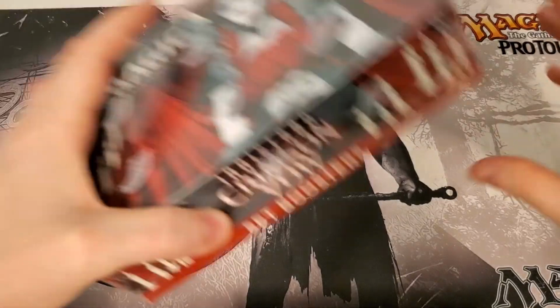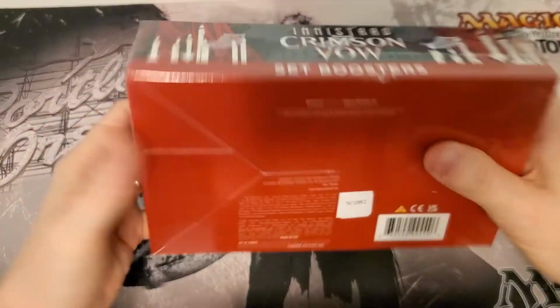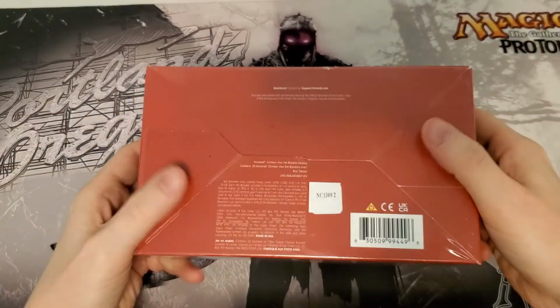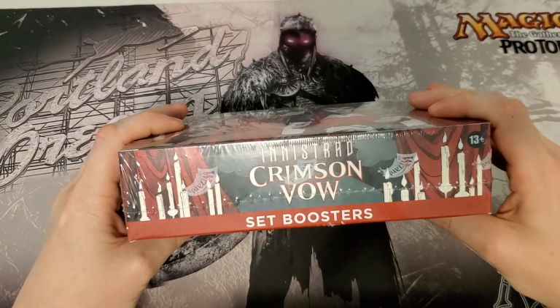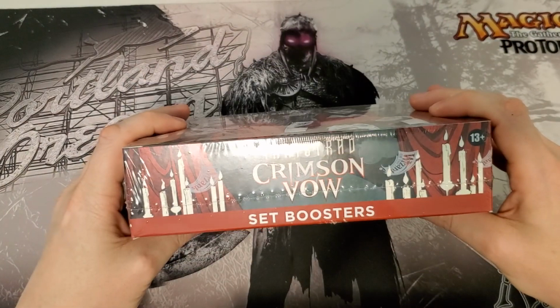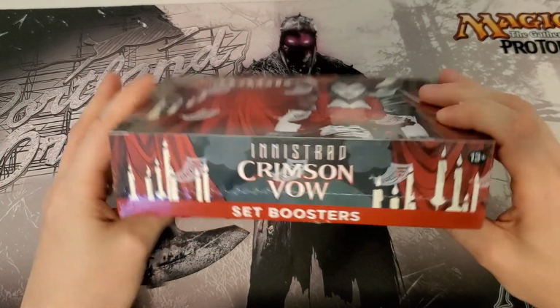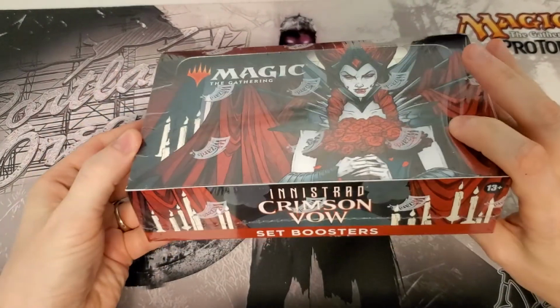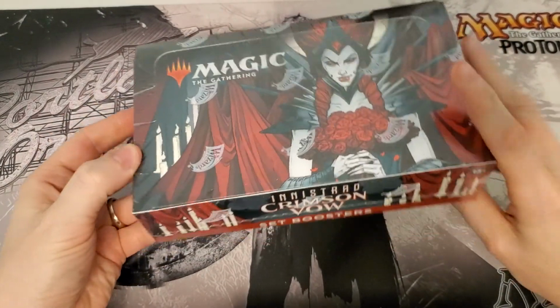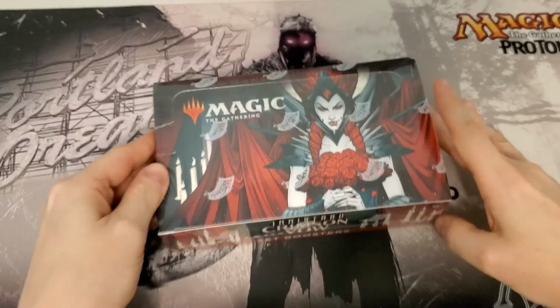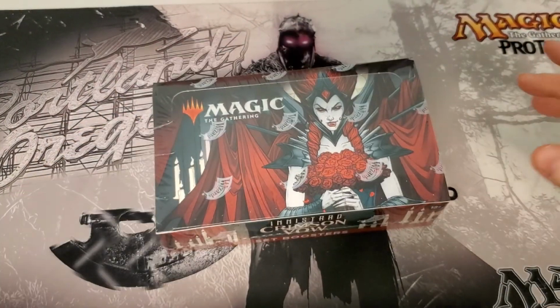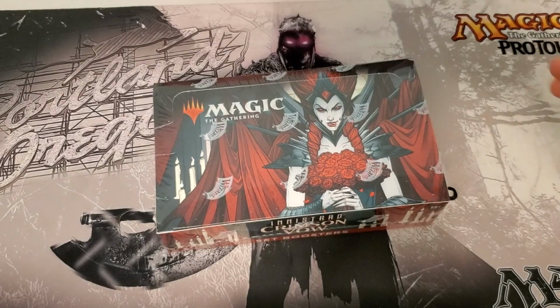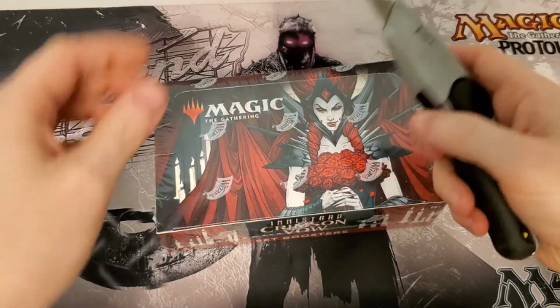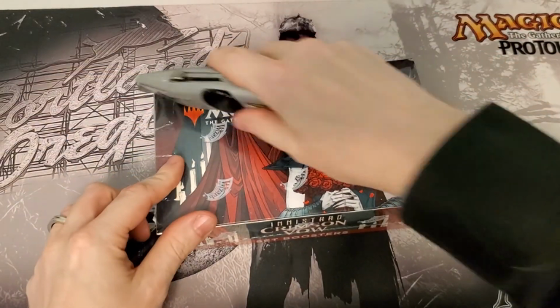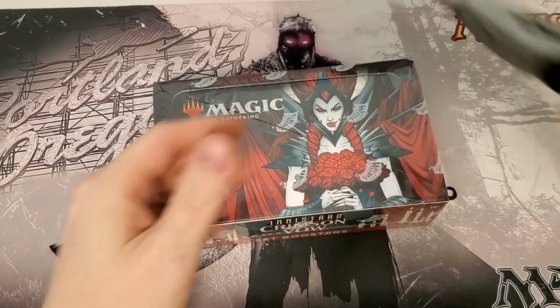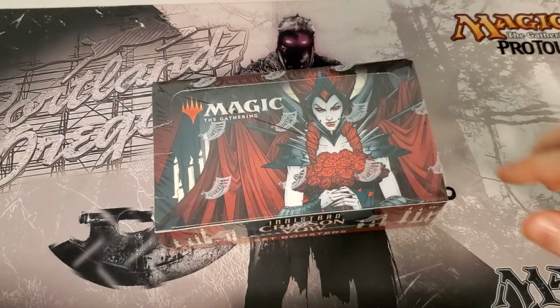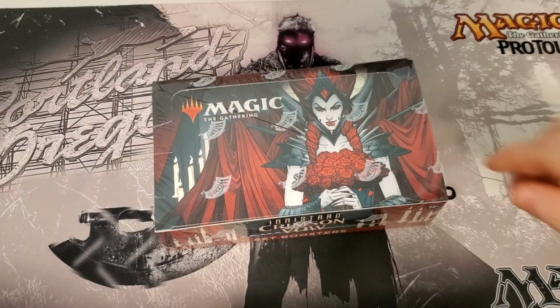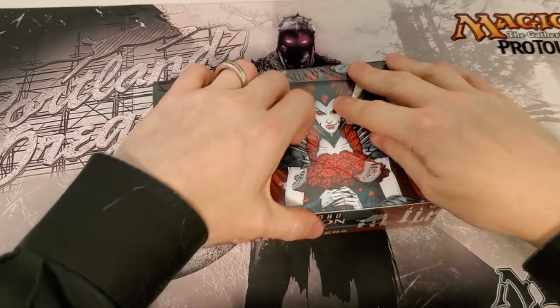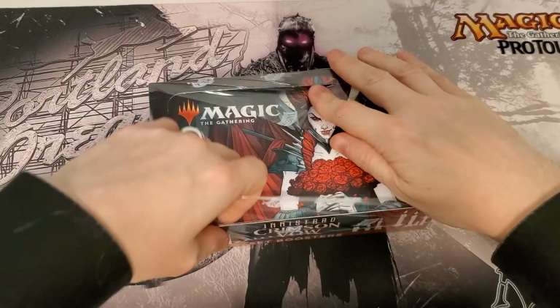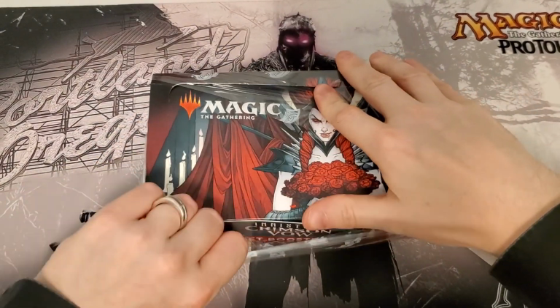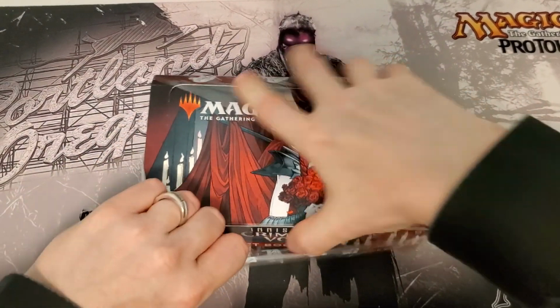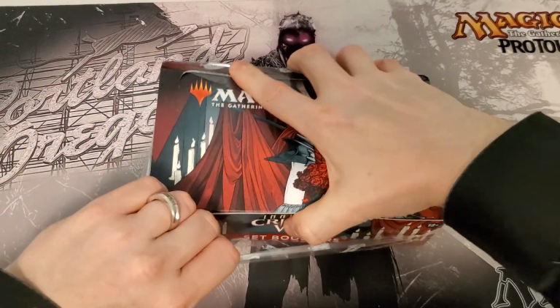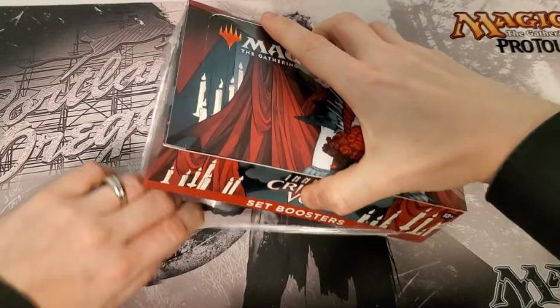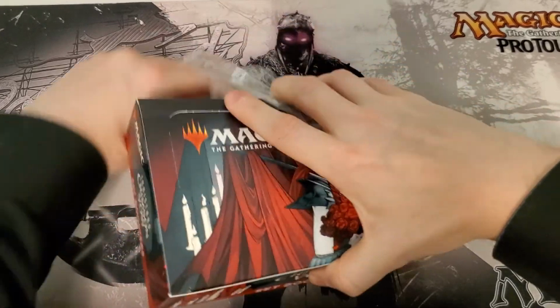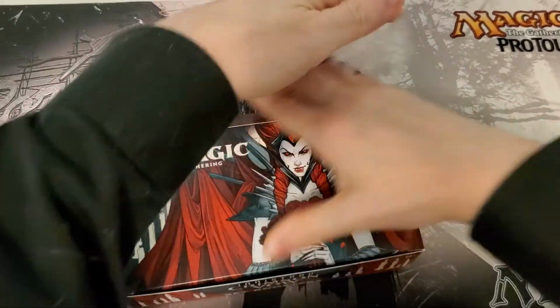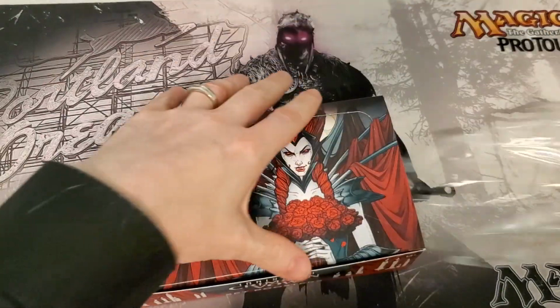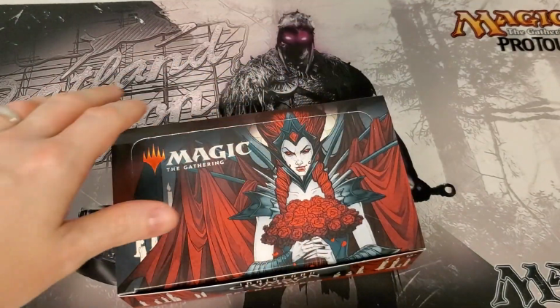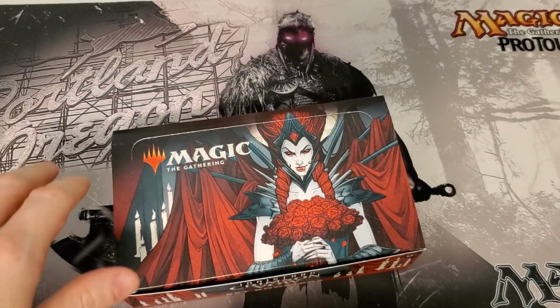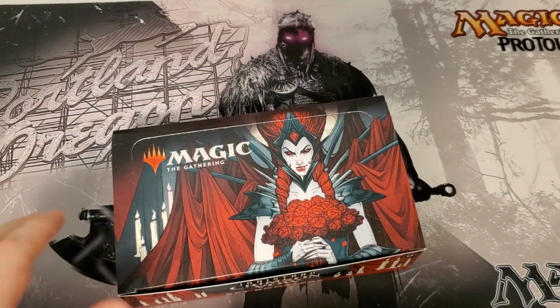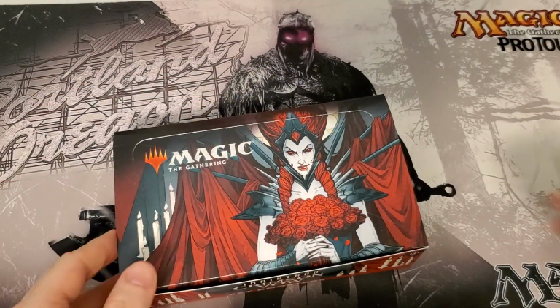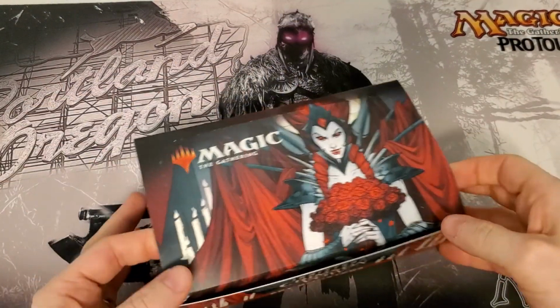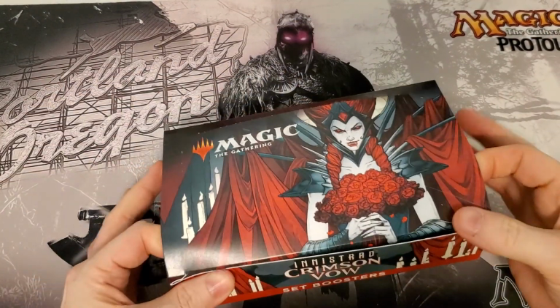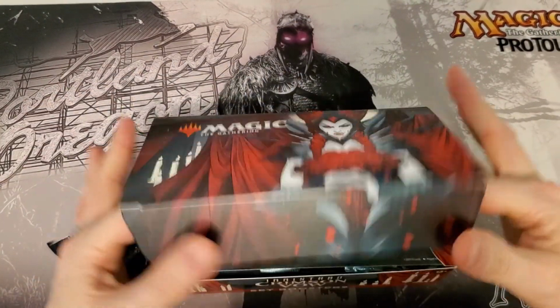Hey Magic Friends, it is the last box of Crimson Vow for our first case. So box number six — let's get into it and let's see if we can actually pull out something that looks like a winner among all these packs.